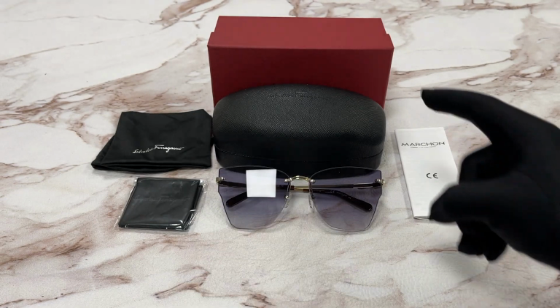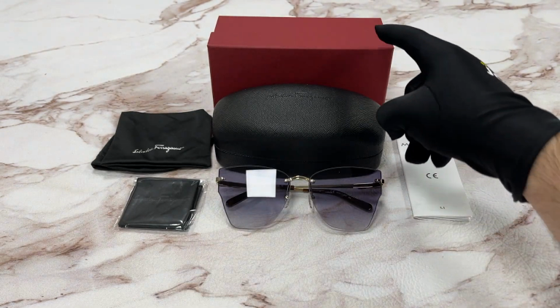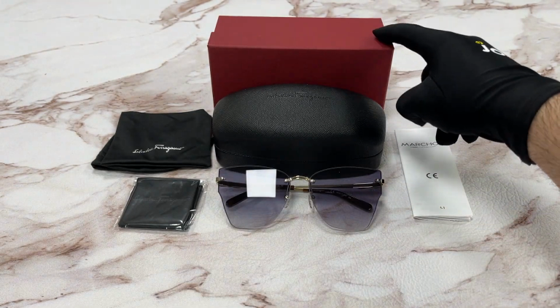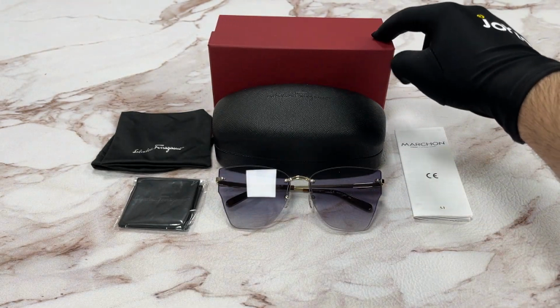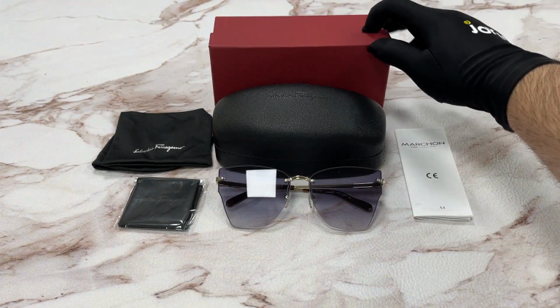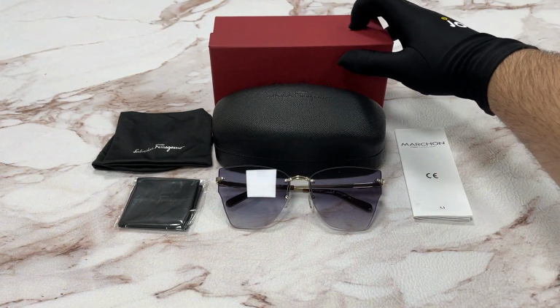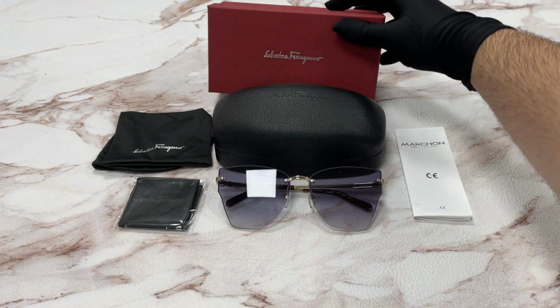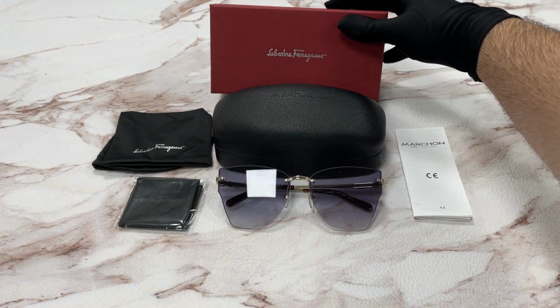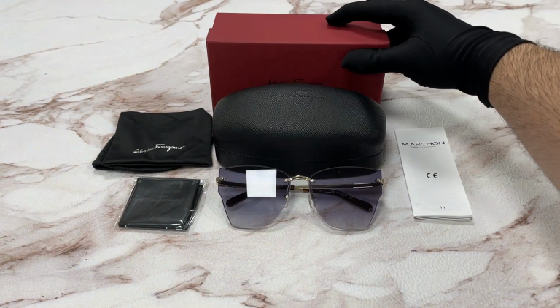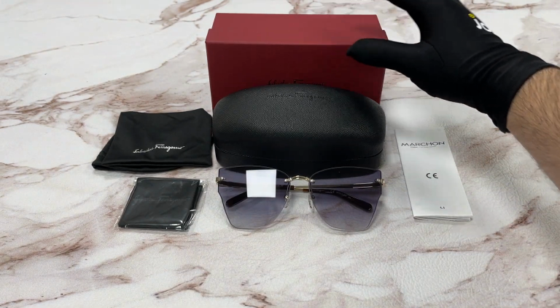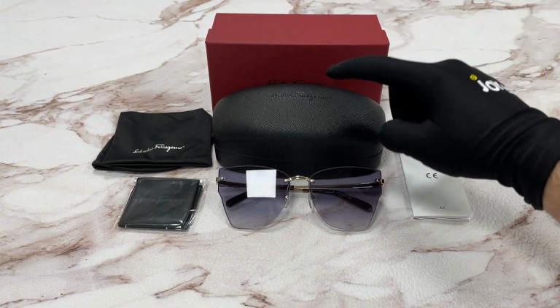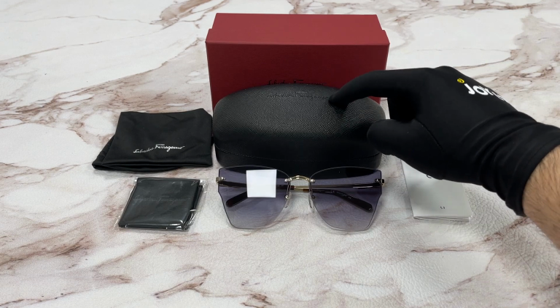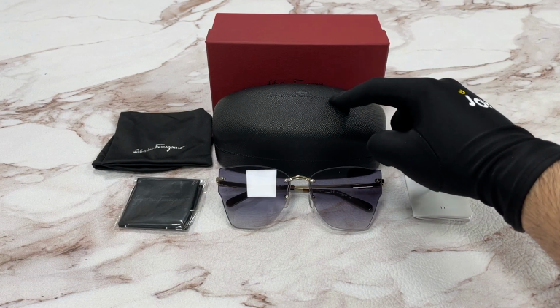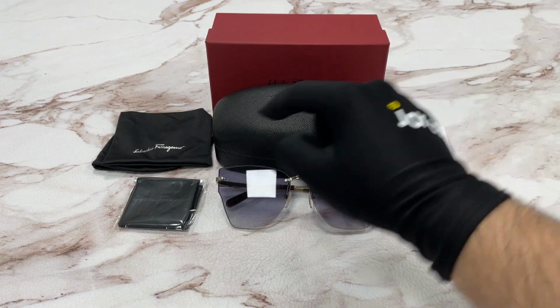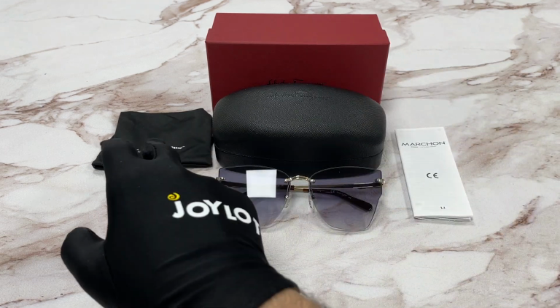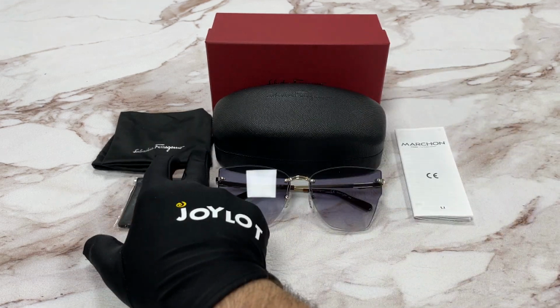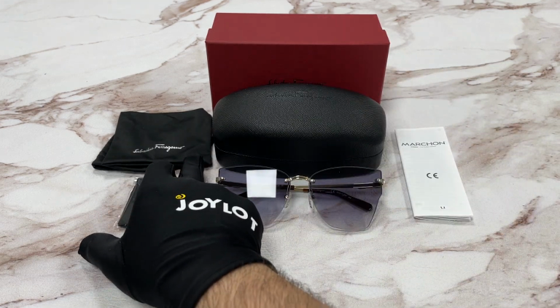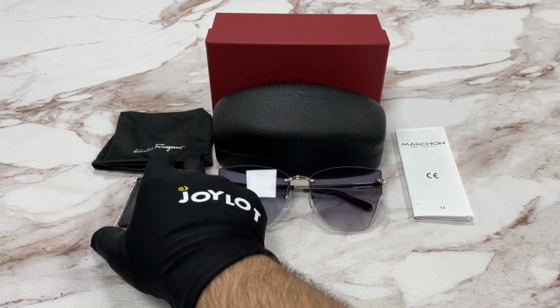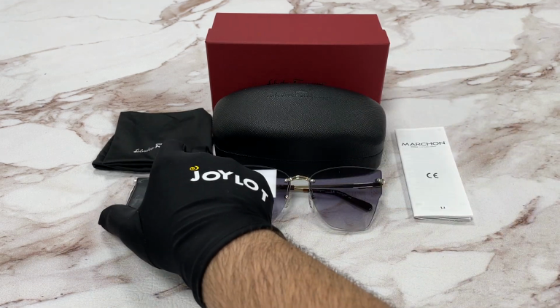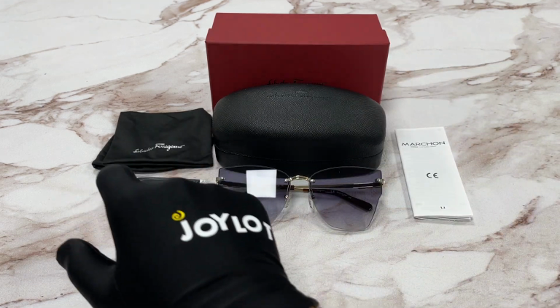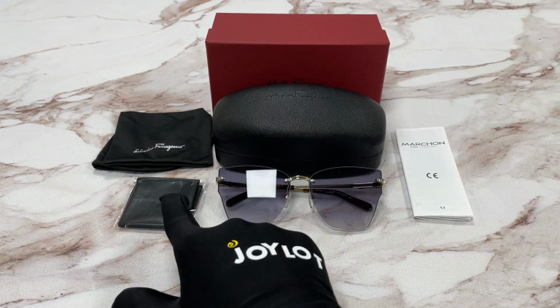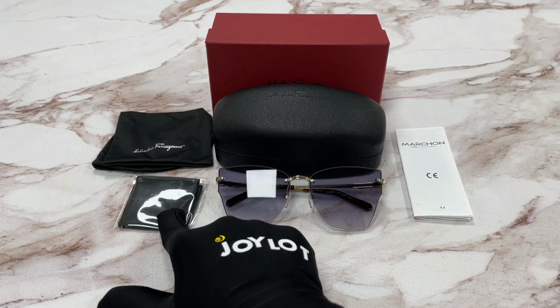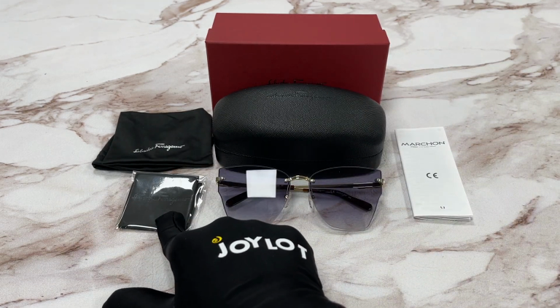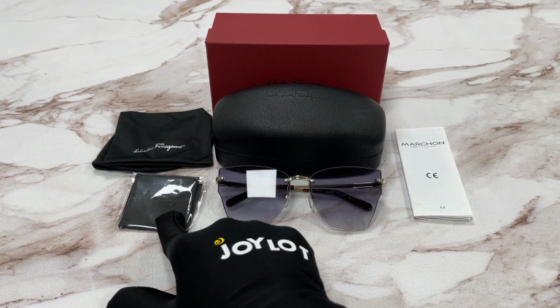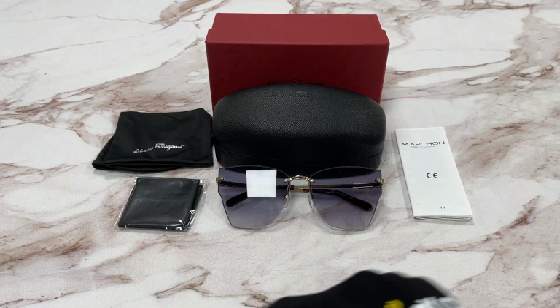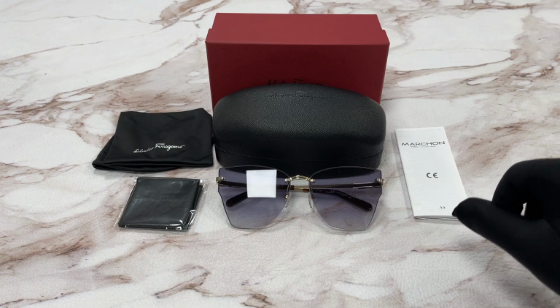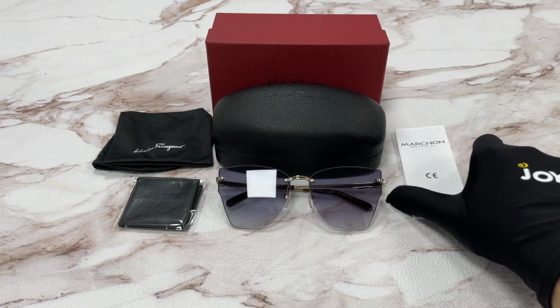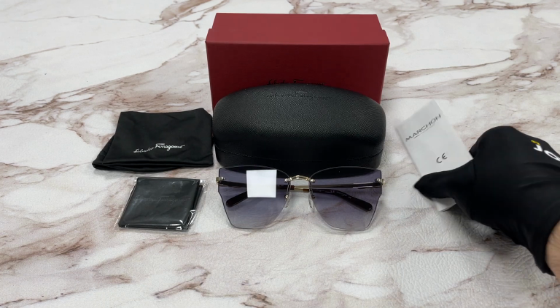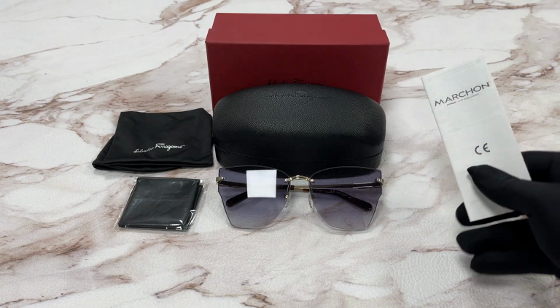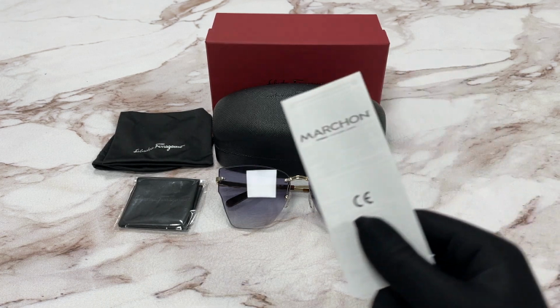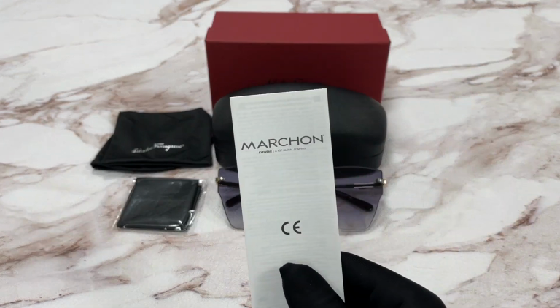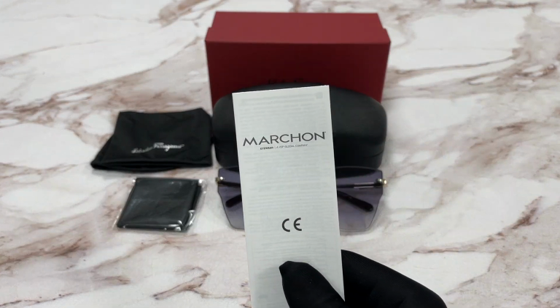It comes with a red Salvatore Ferragamo gift box, a black hard case, a dust bag with a logo on it, a microfiber cleaning cloth, and a manufacturer booklet. This manufacturer is Marshawn.